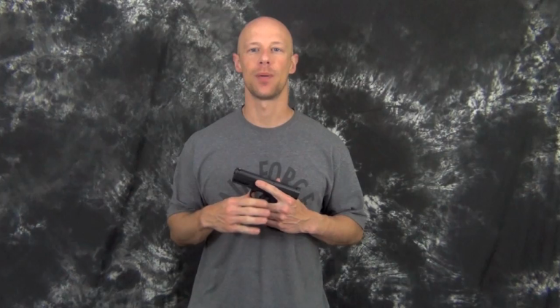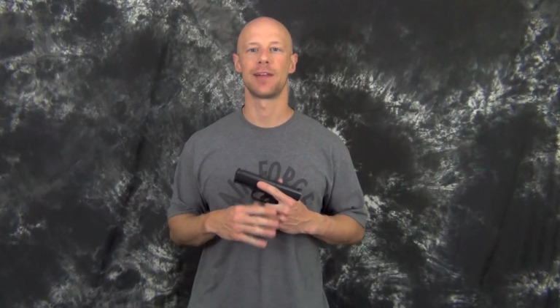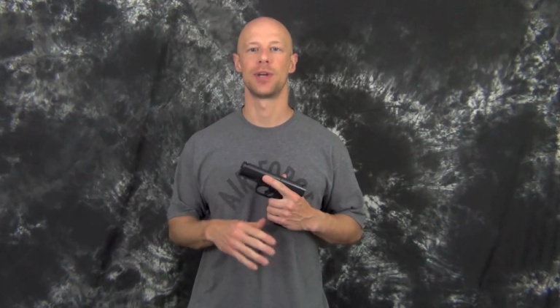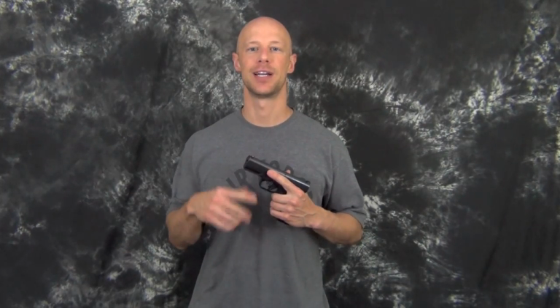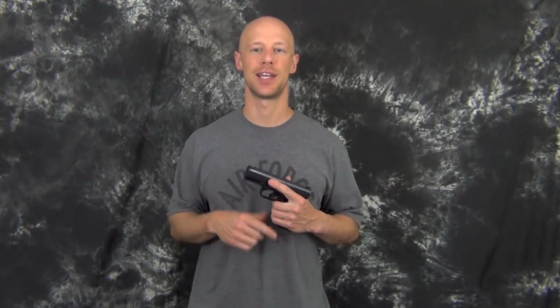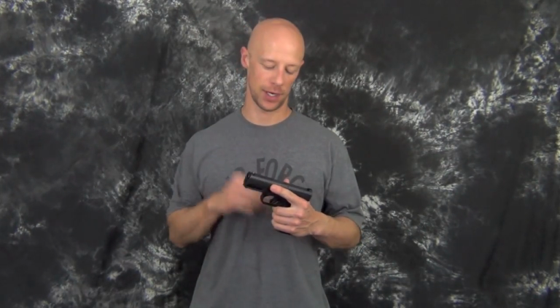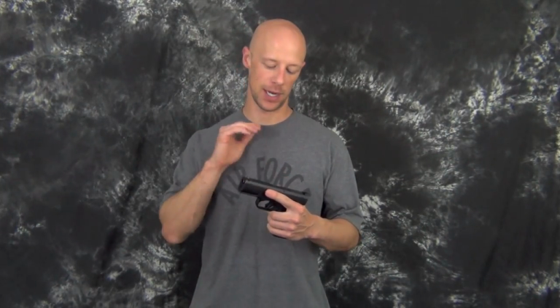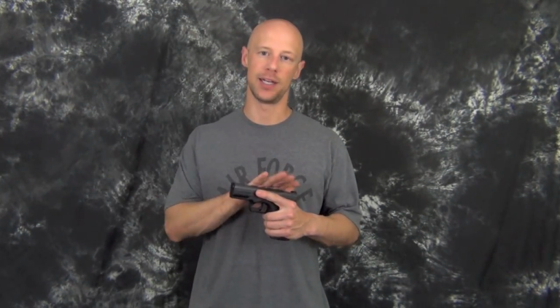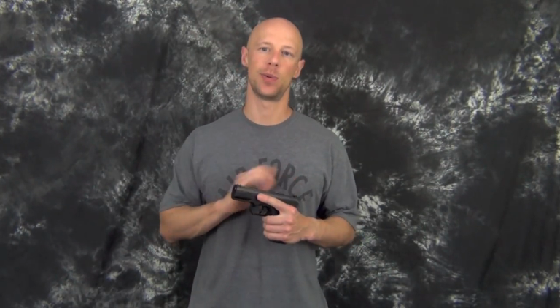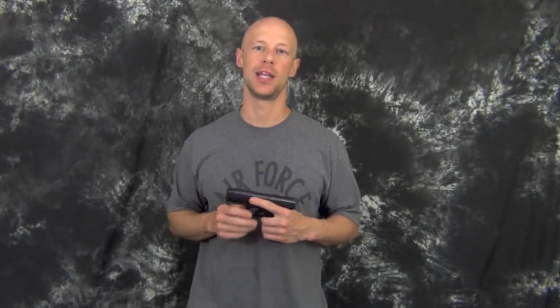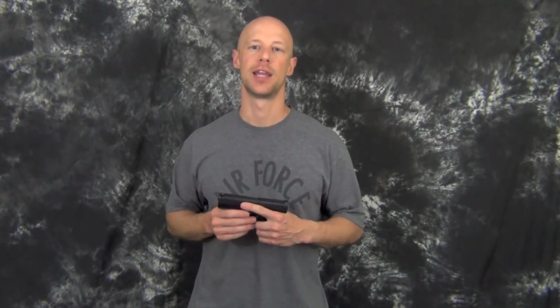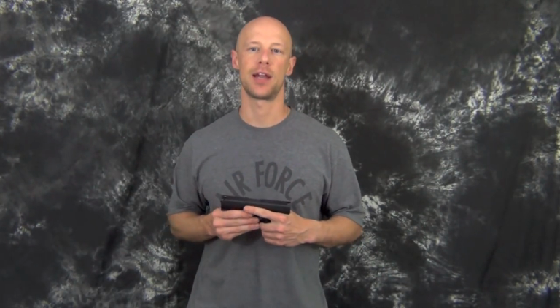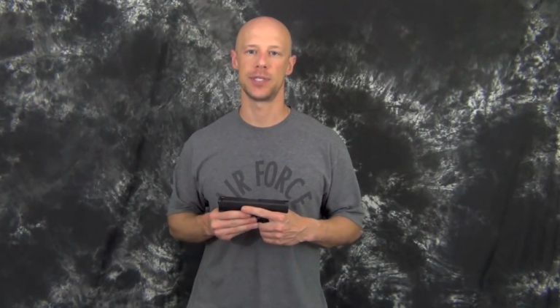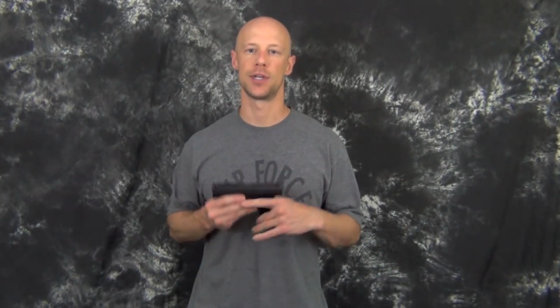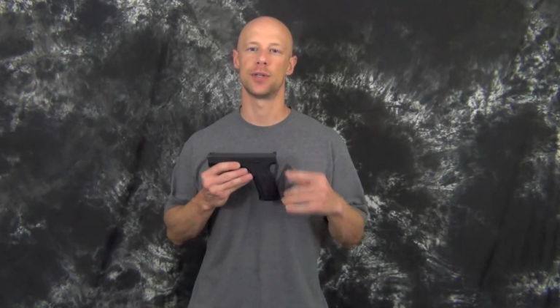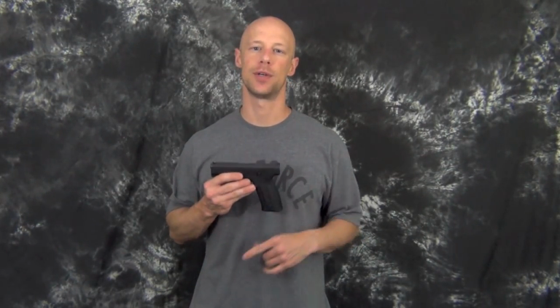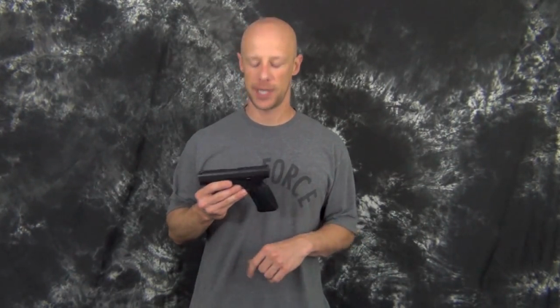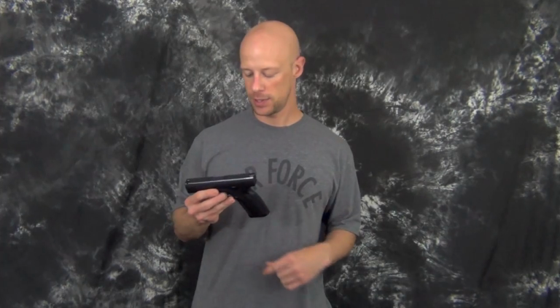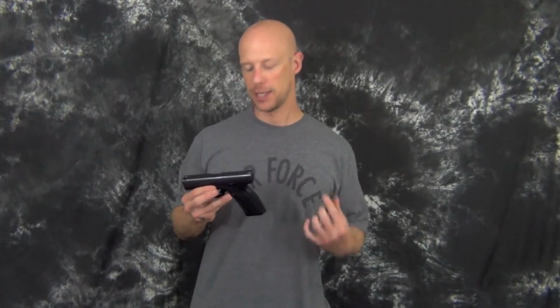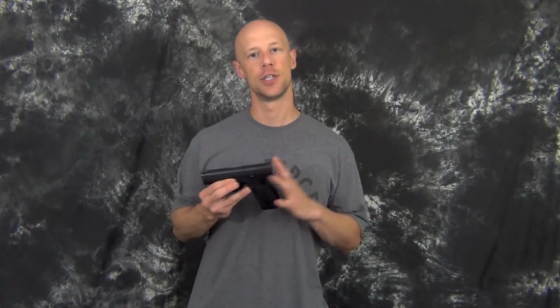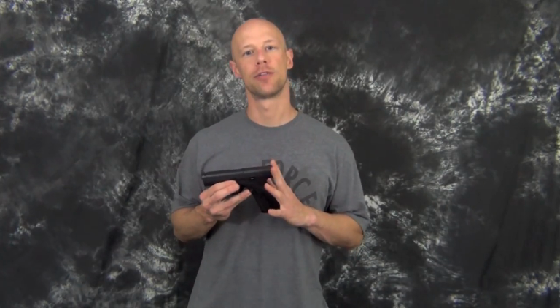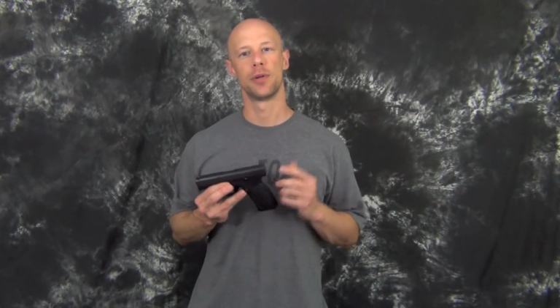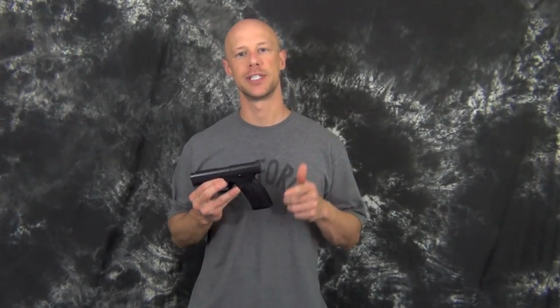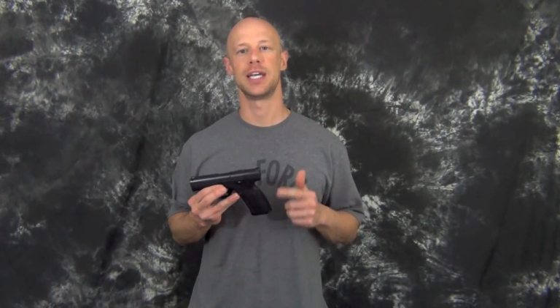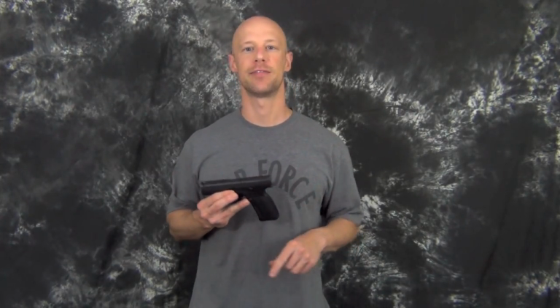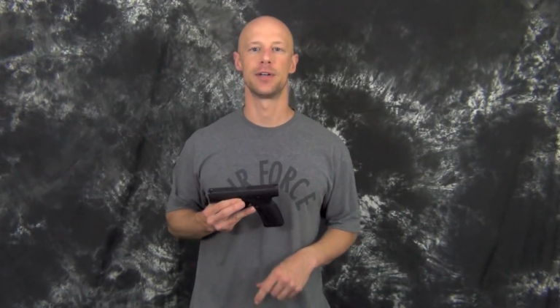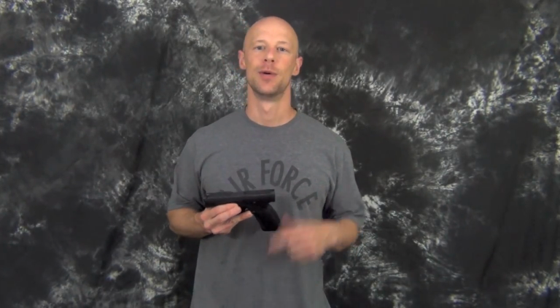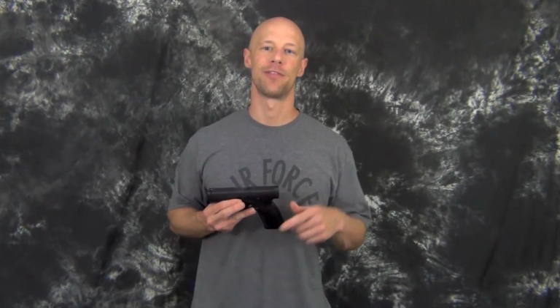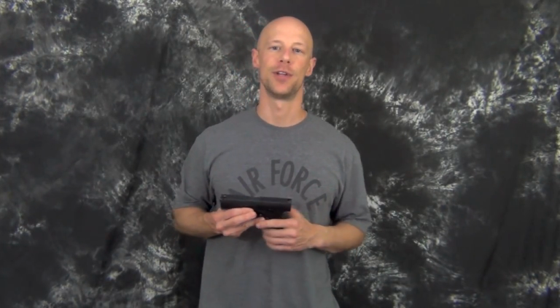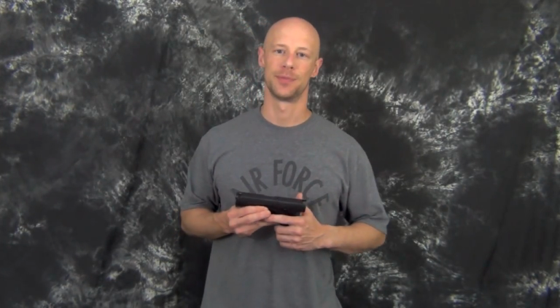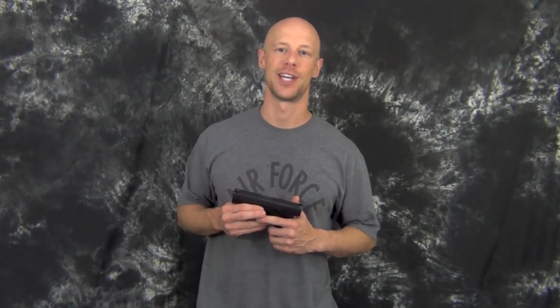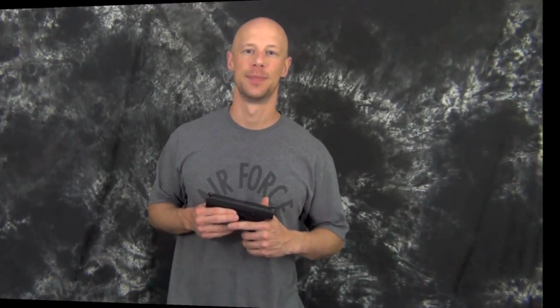Welcome back everyone. On deck today we're going to go ahead and clean and lubricate the Caracal pistol. We're going to do it according to the manual and this should work for both the C and the F model. Without further ado, let's get into it.